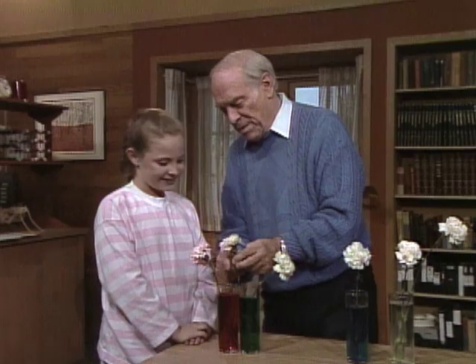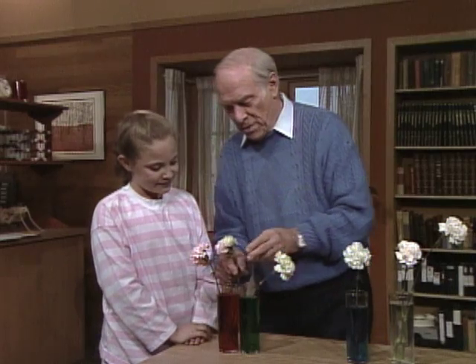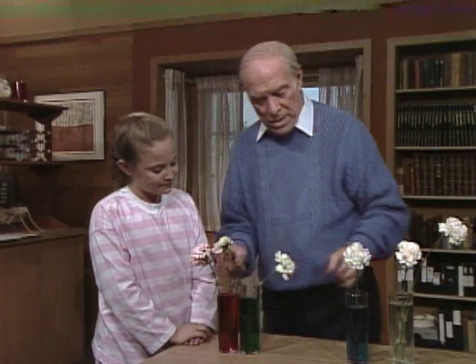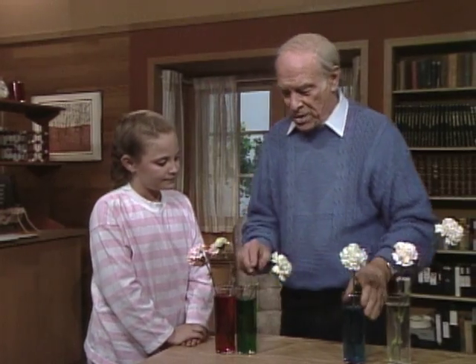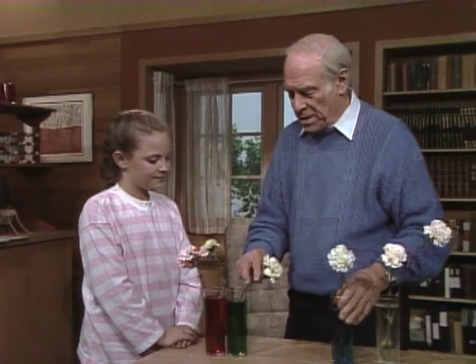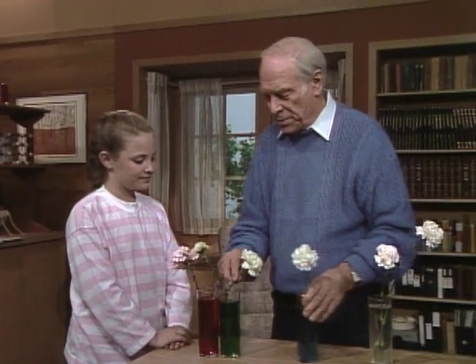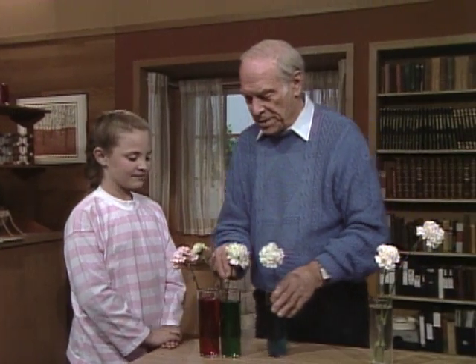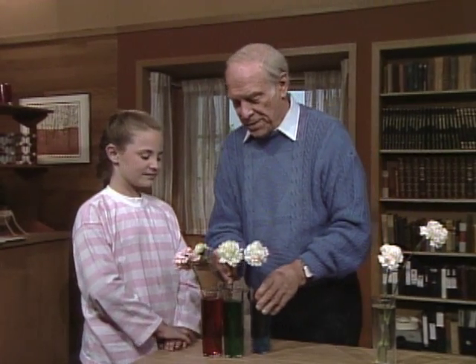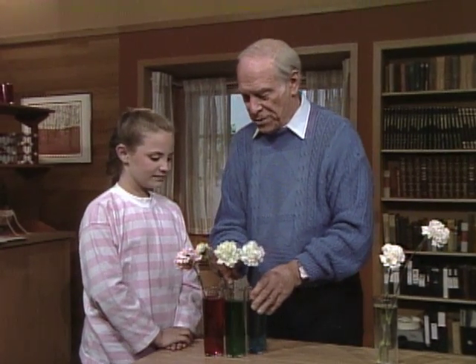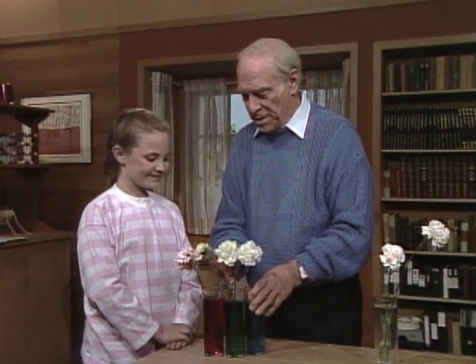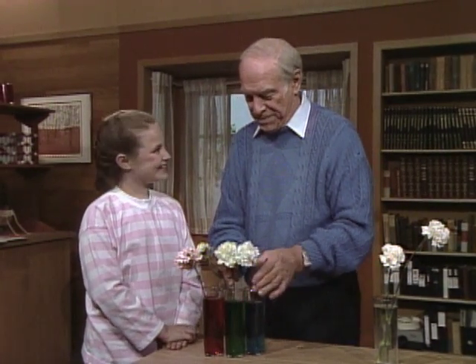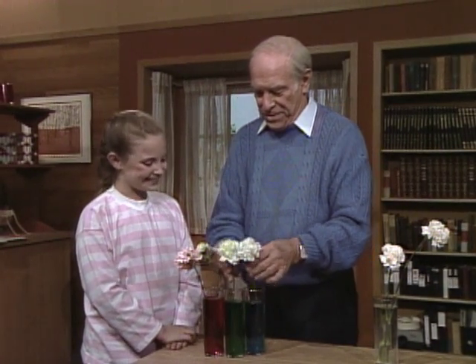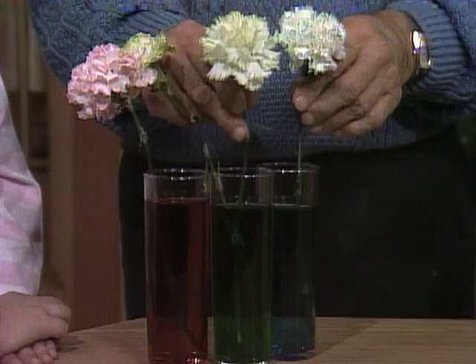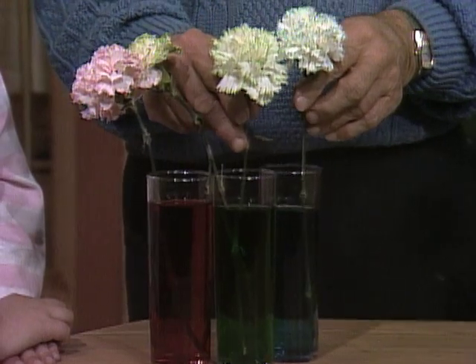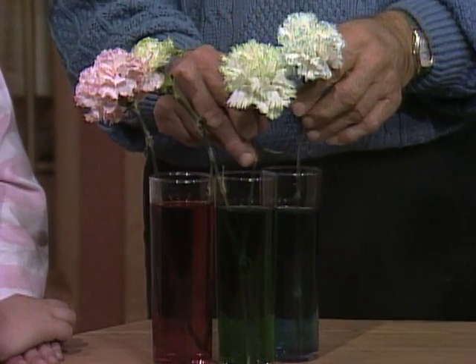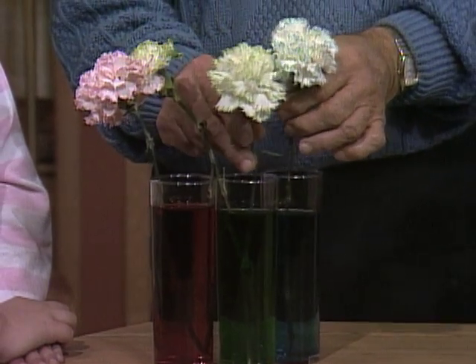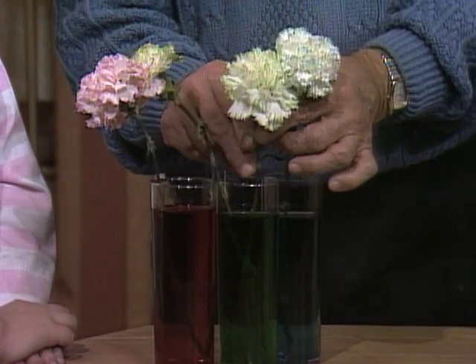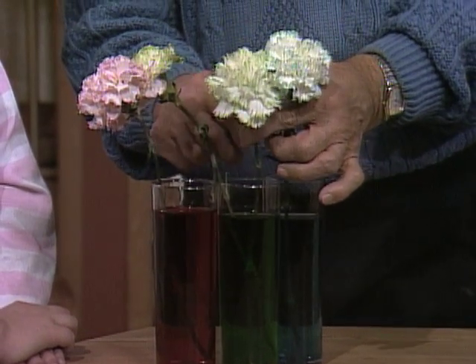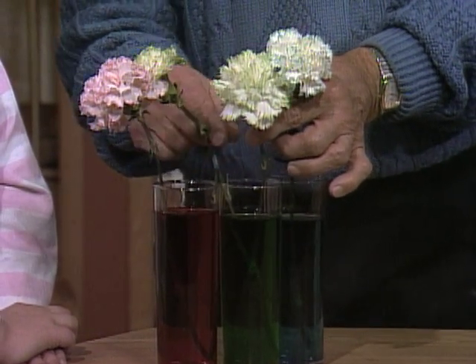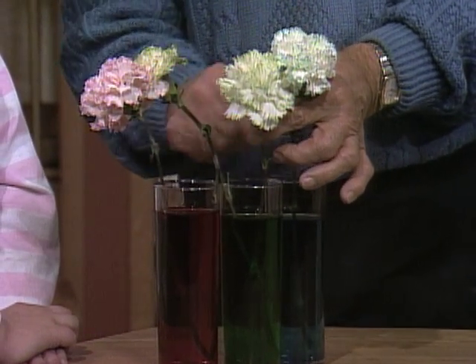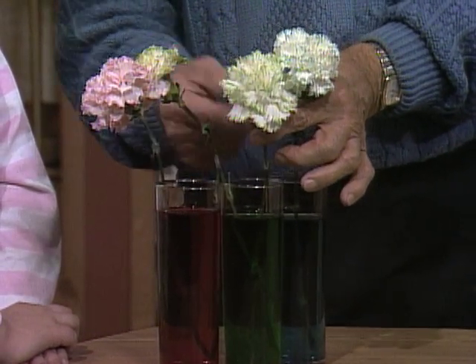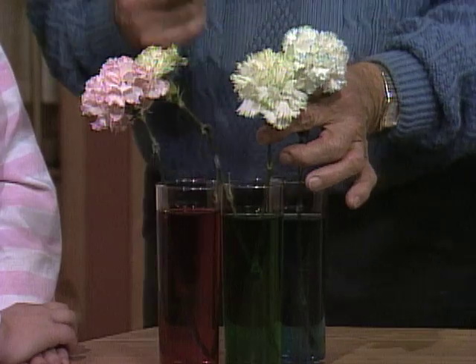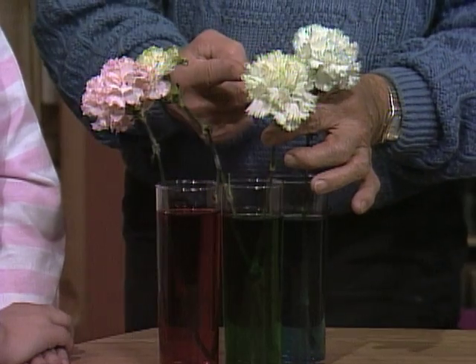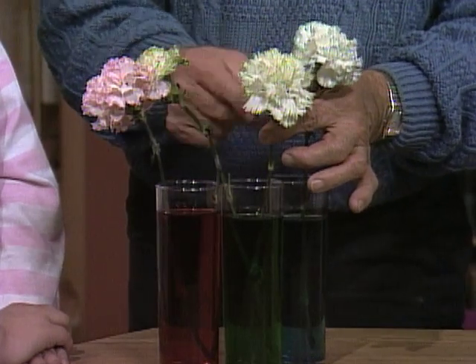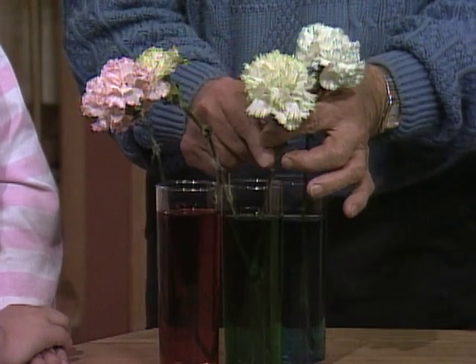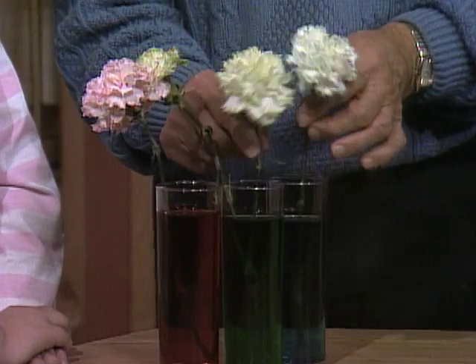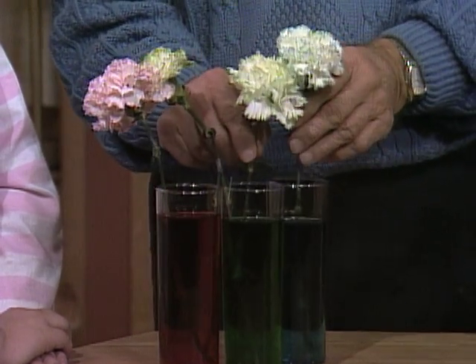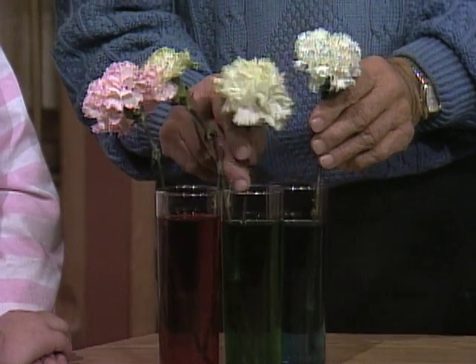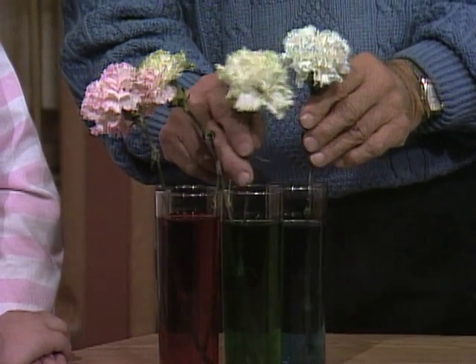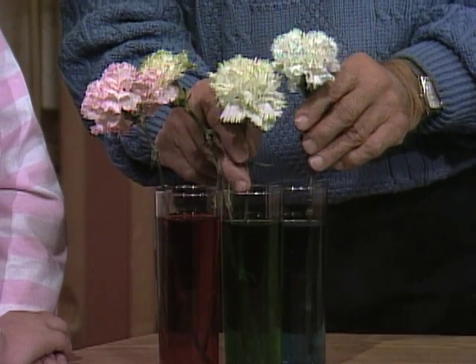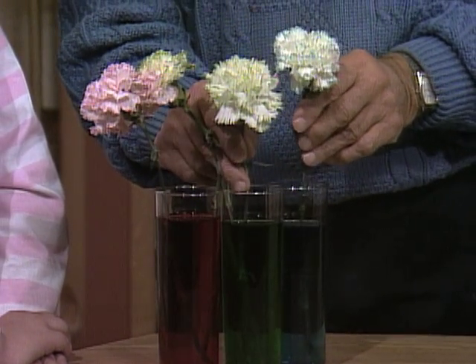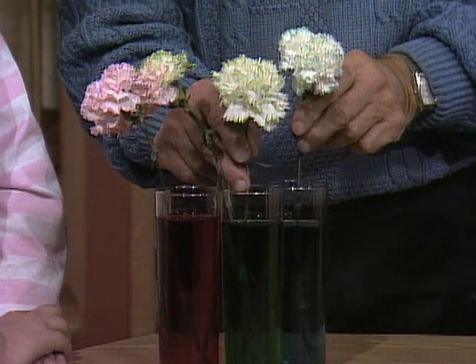Now you can combine these two and you'd have your school colors. So when you have a party next time, all you need is white carnations, food coloring, and cut it off at an angle with a sharp instrument, and you can make your own school colored carnations.